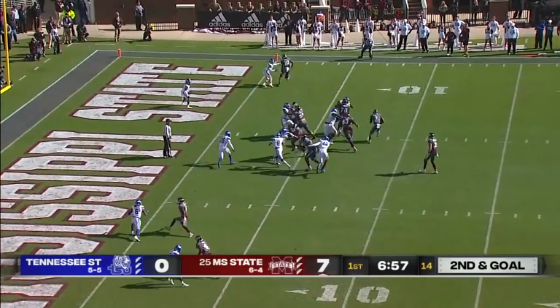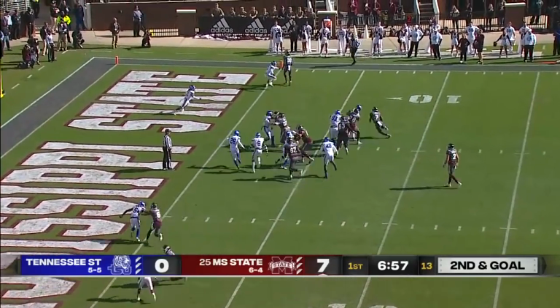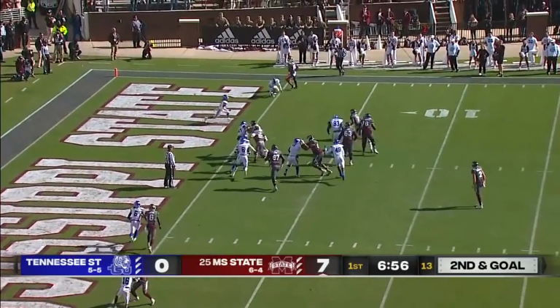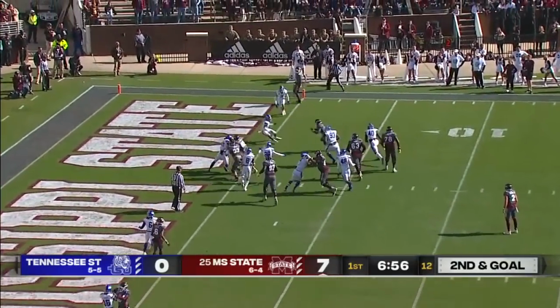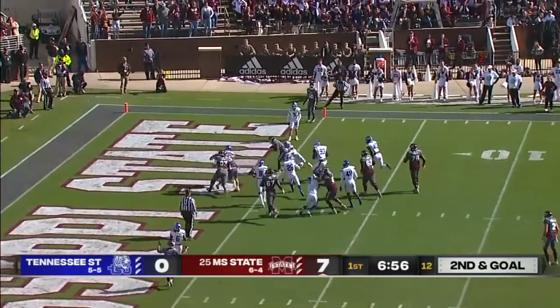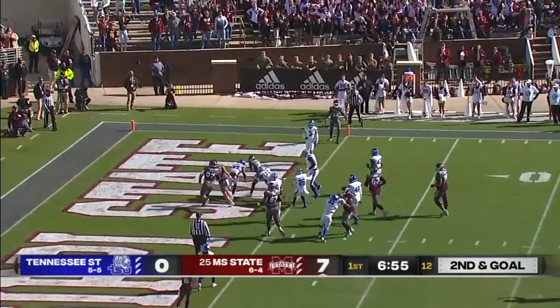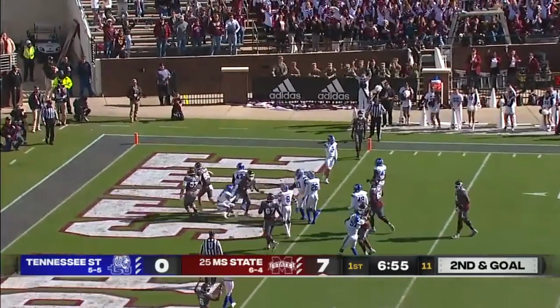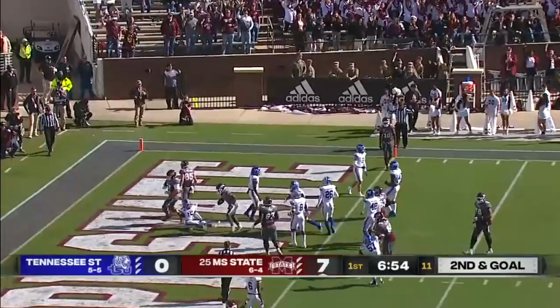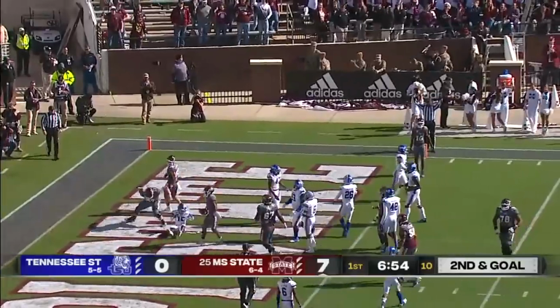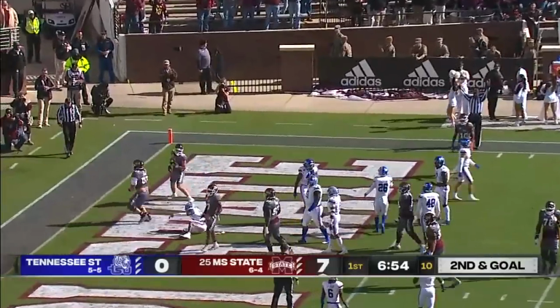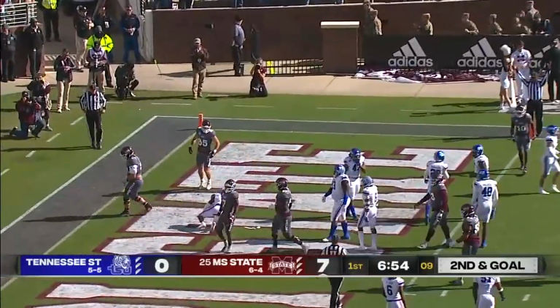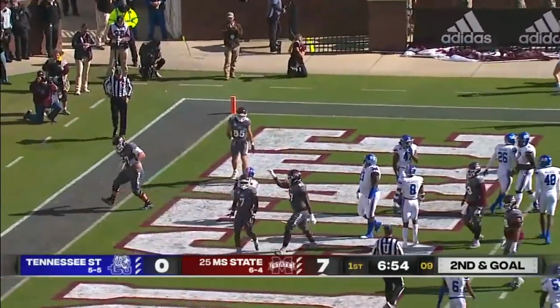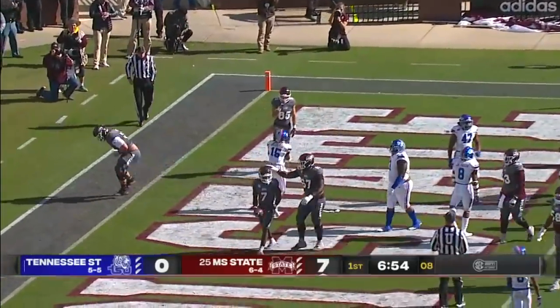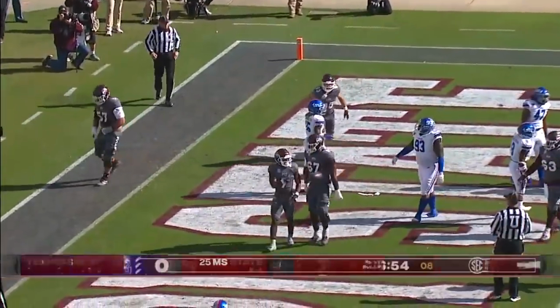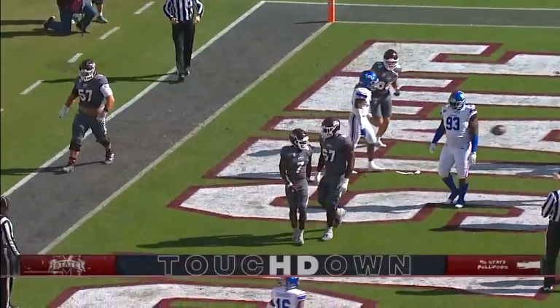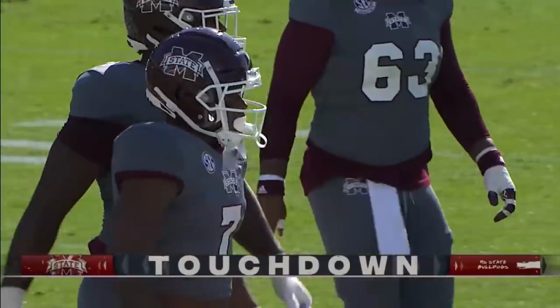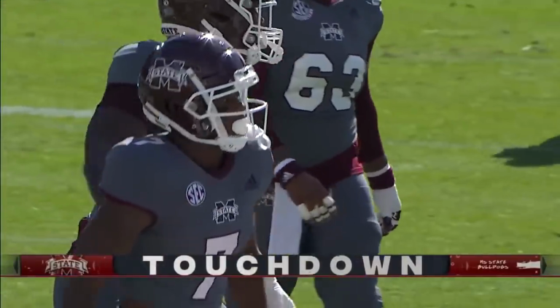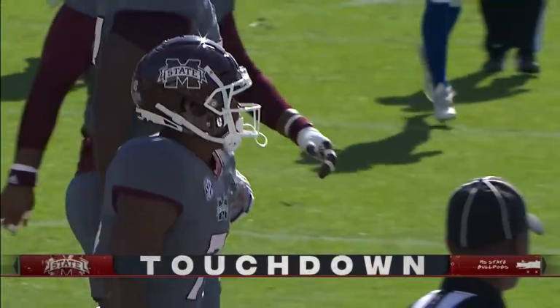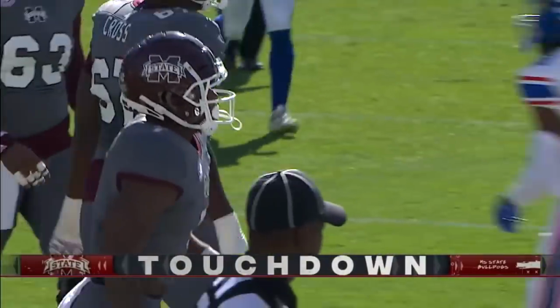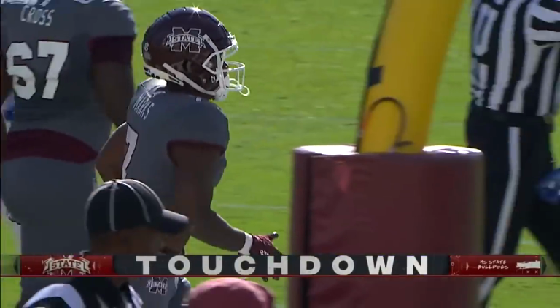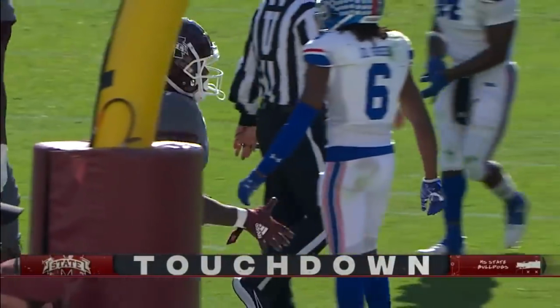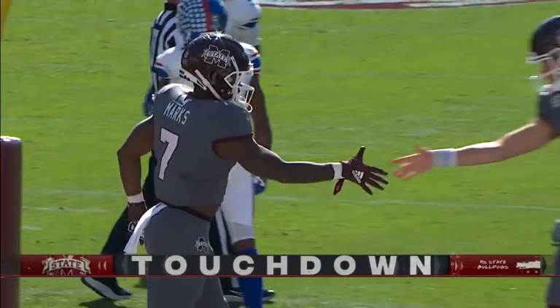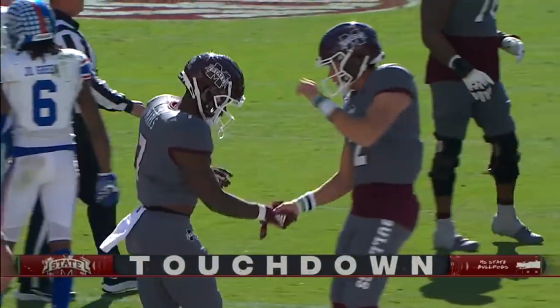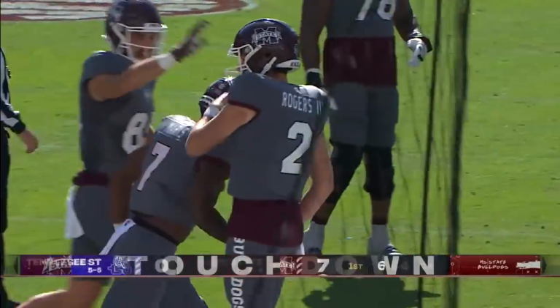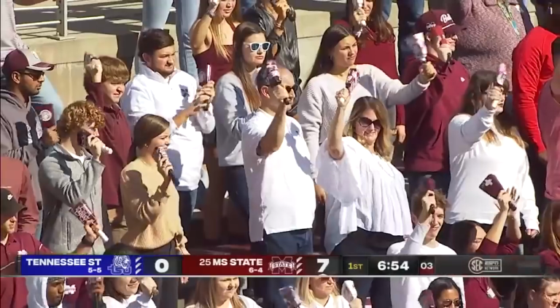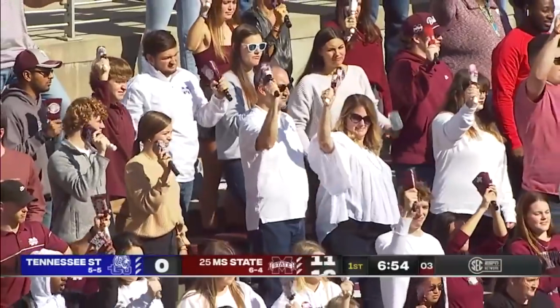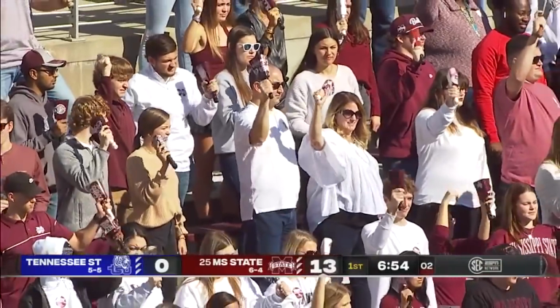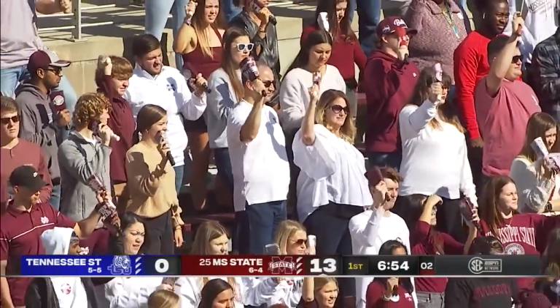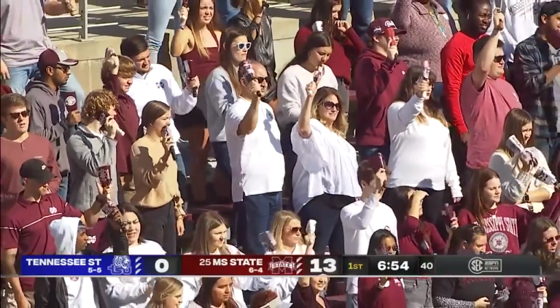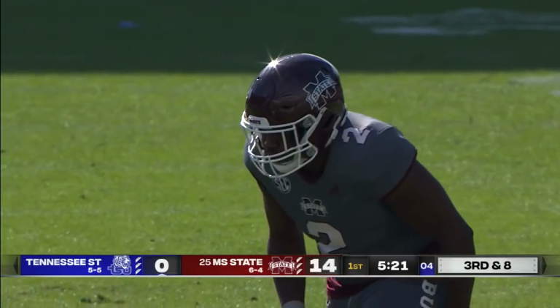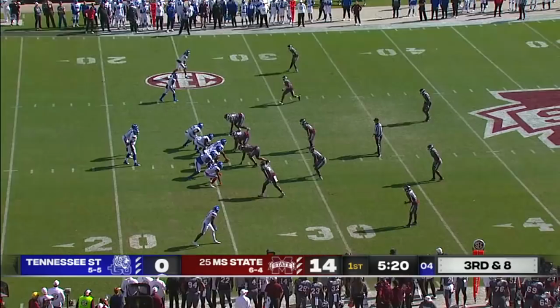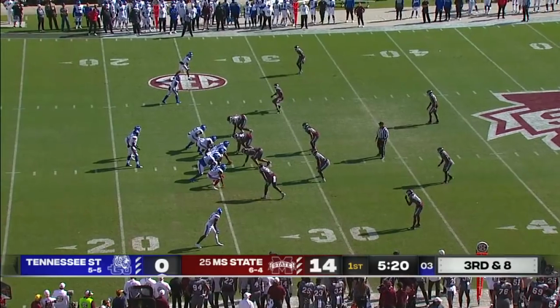And with confidence, they give it right back to him, to the right side. Touchdown Marks. And then you go and redeem yourself. Momentum's a heck of a thing.